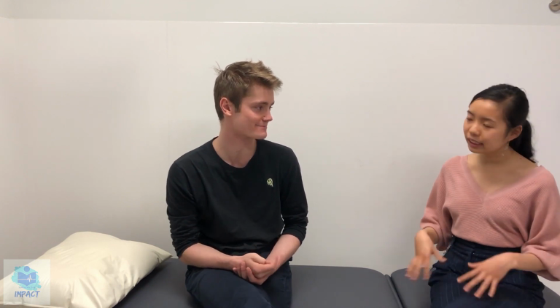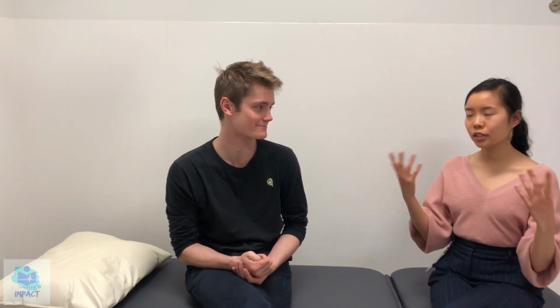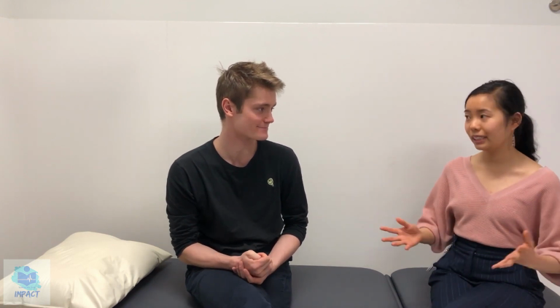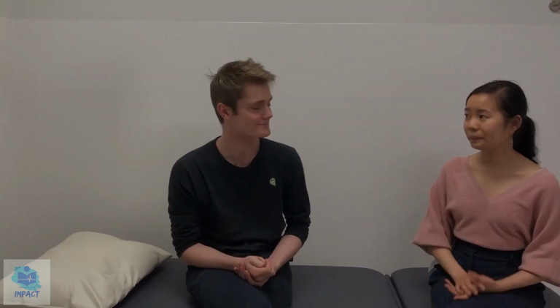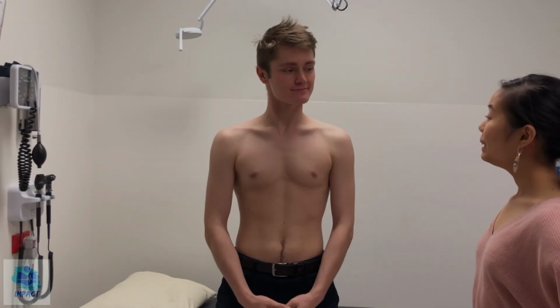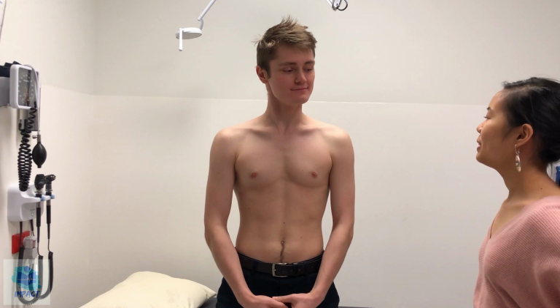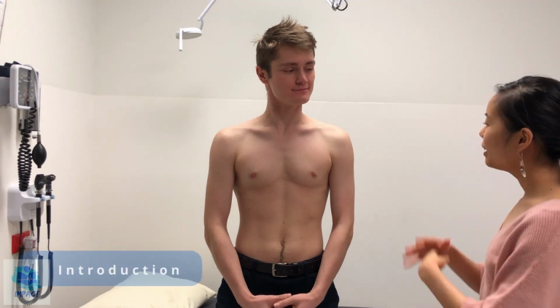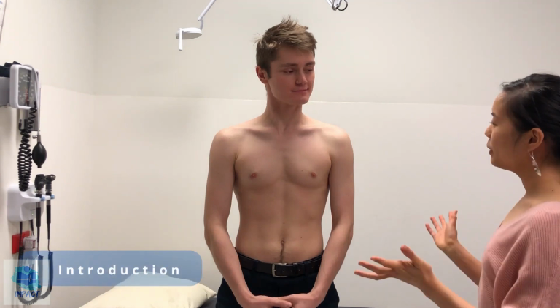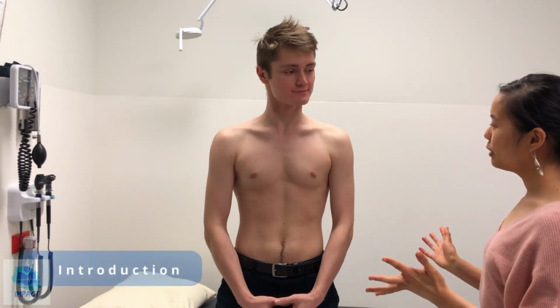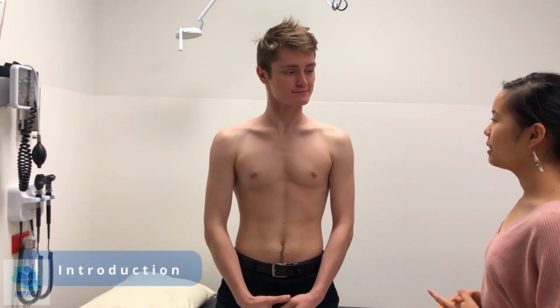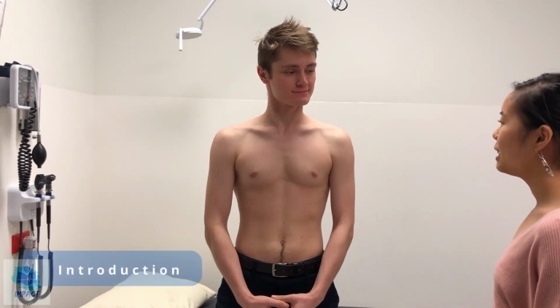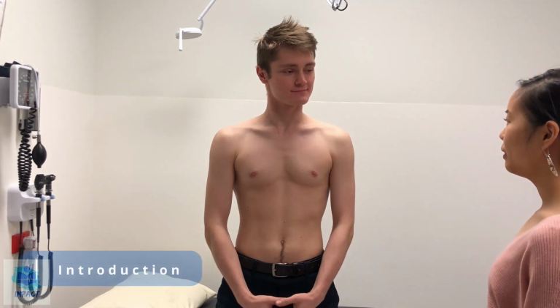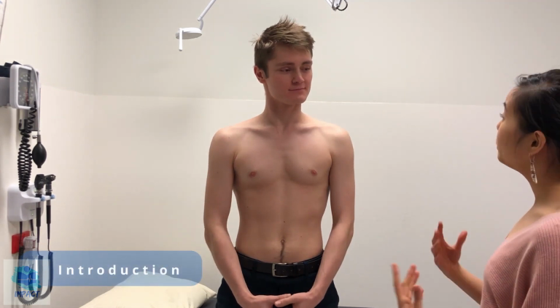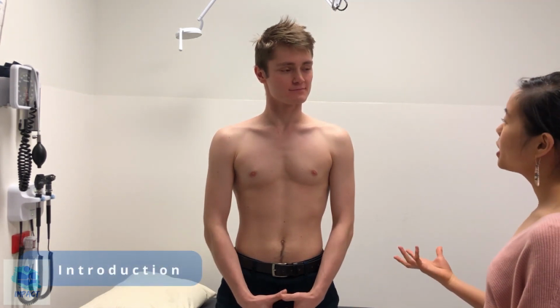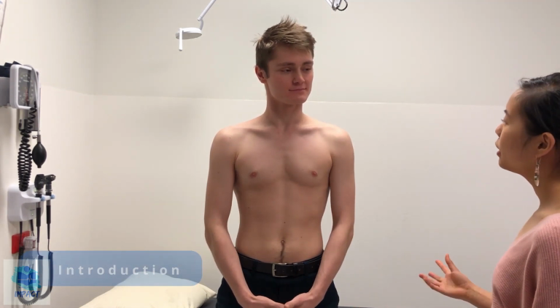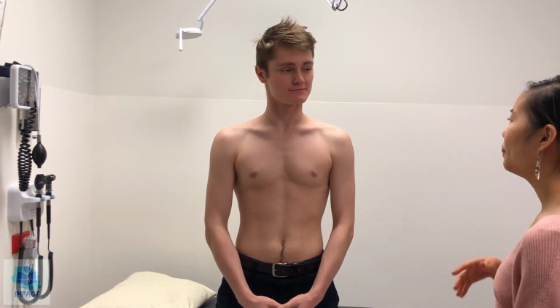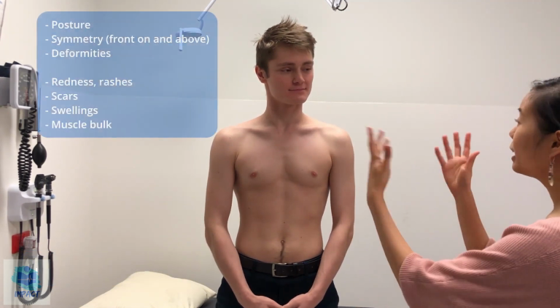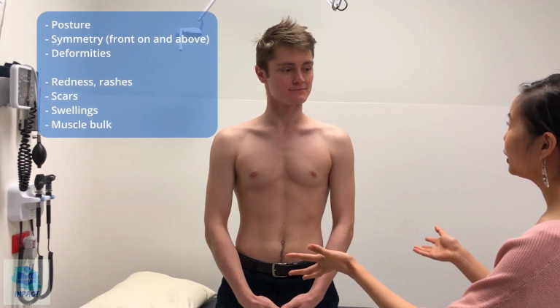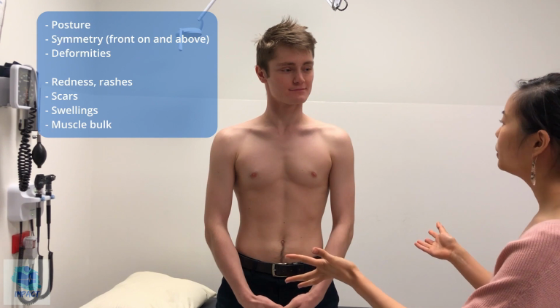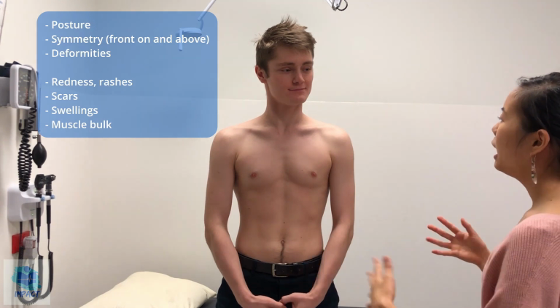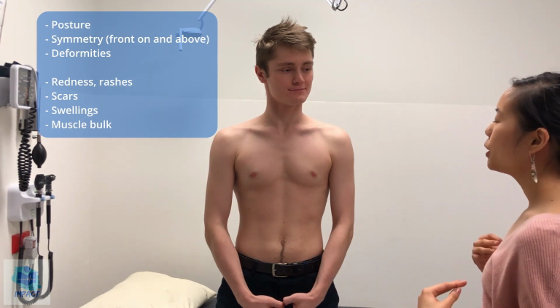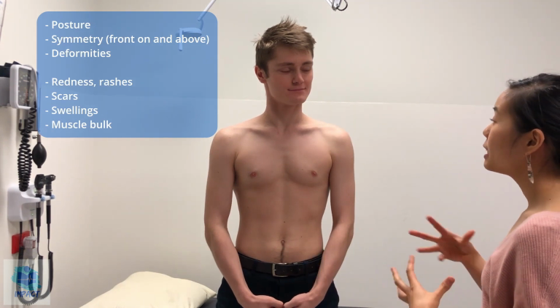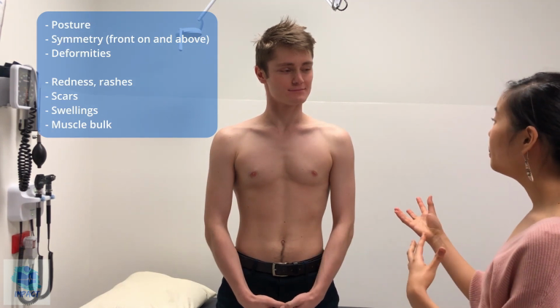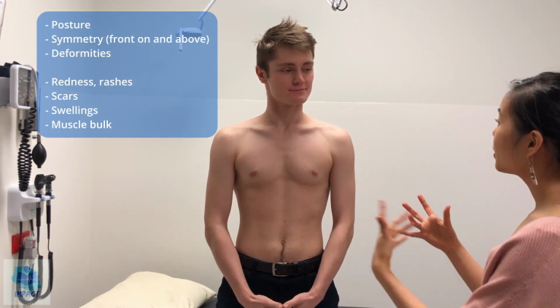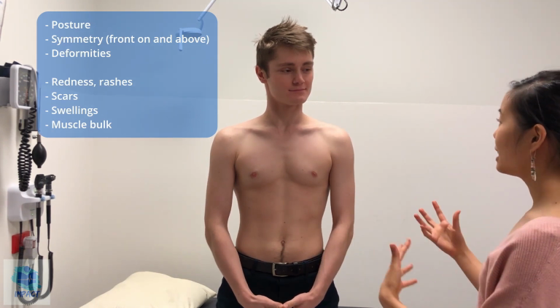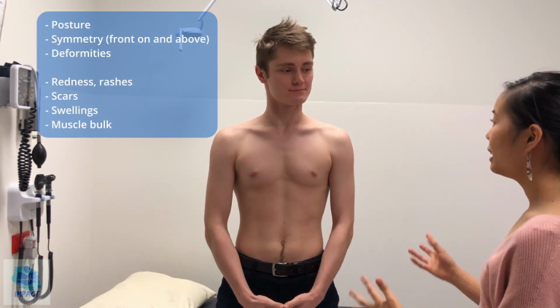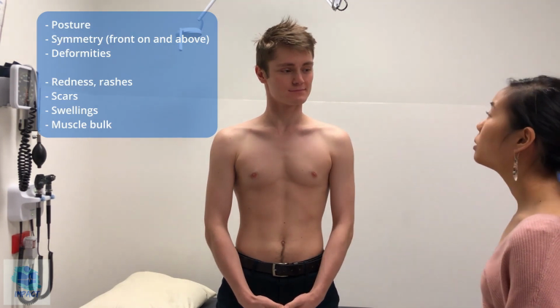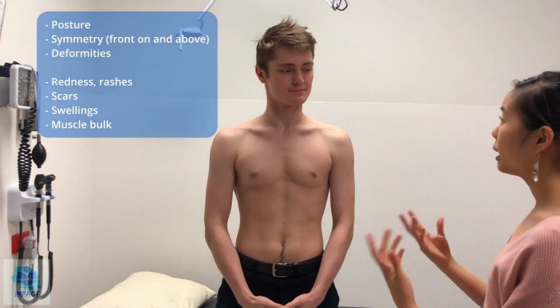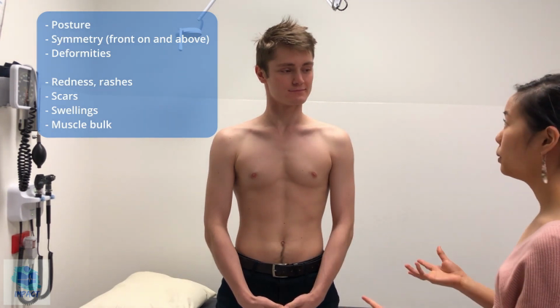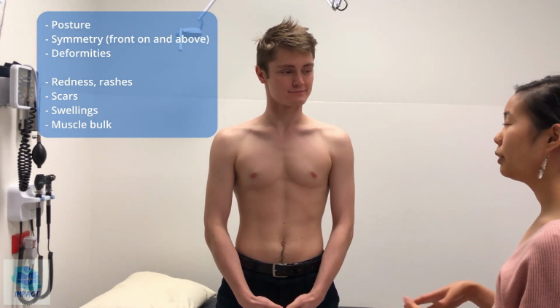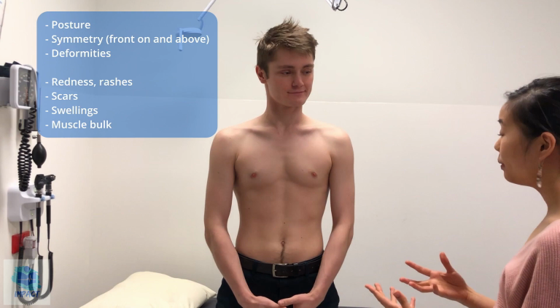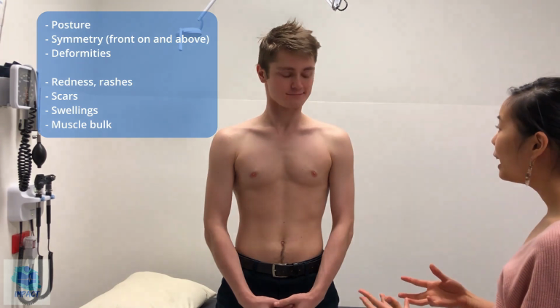Feel free to take off your shirt when you're ready. So having a look at you in general, first of all, it seems like you've got a good posture. You're very symmetrical. There's no obvious deformities on either side and you look quite comfortable, so not in any obvious pain.